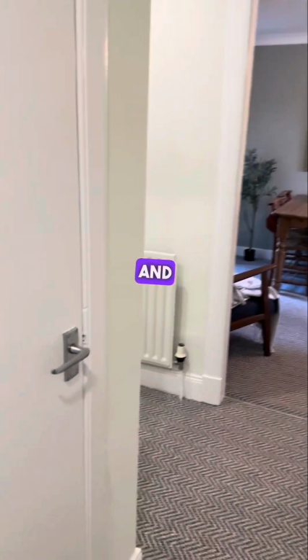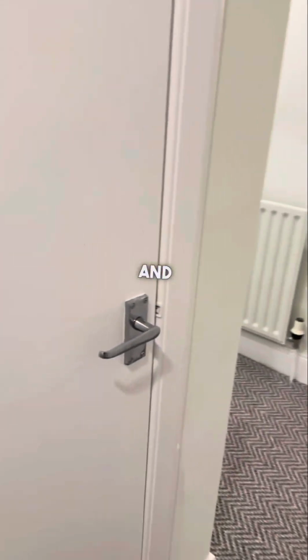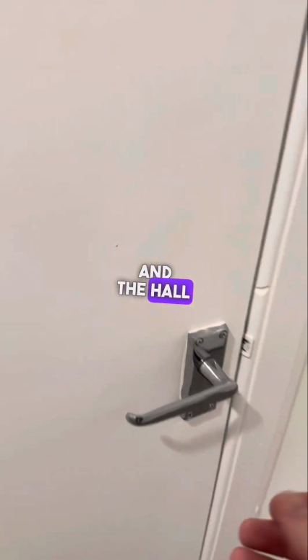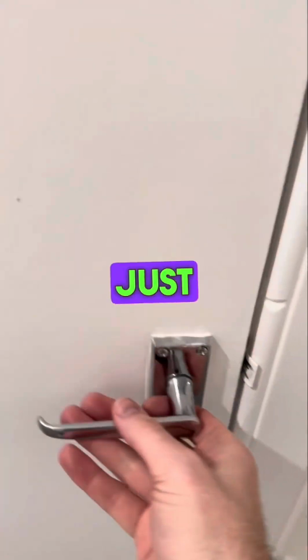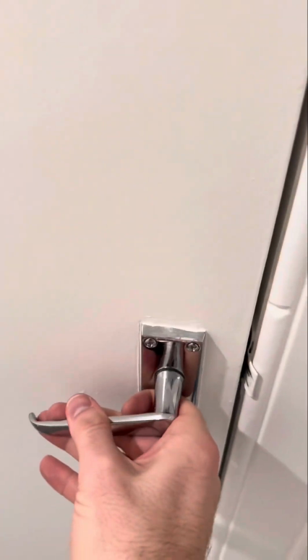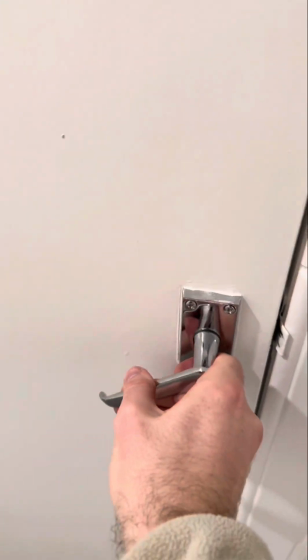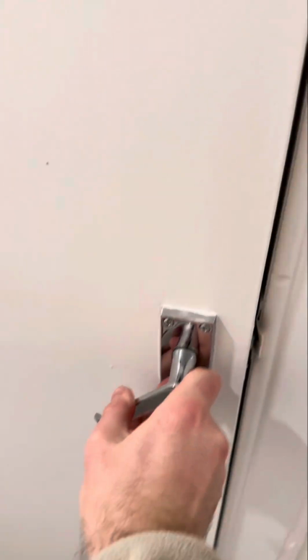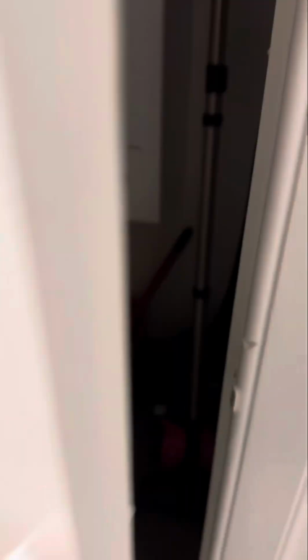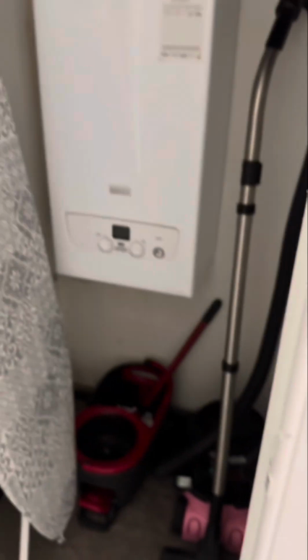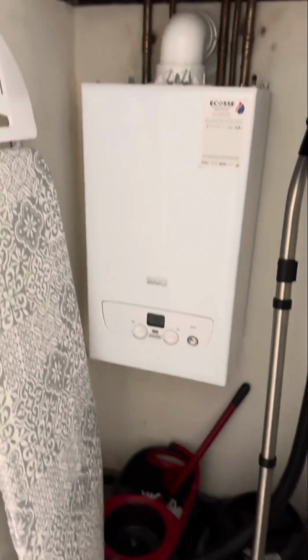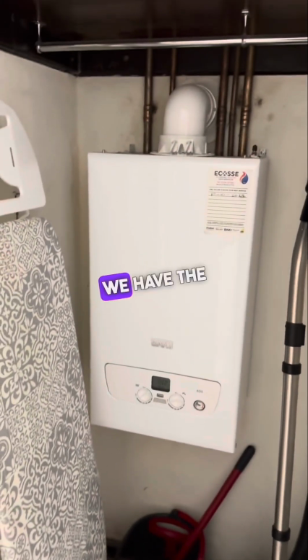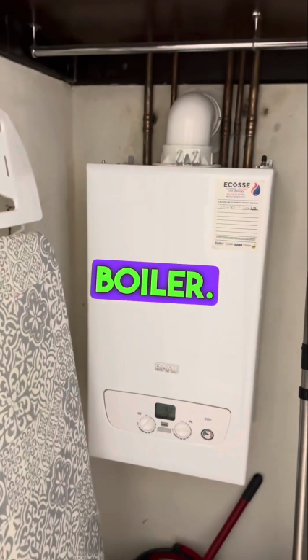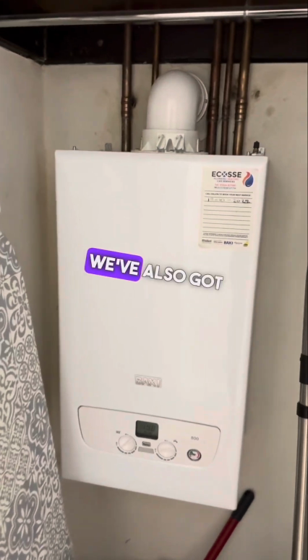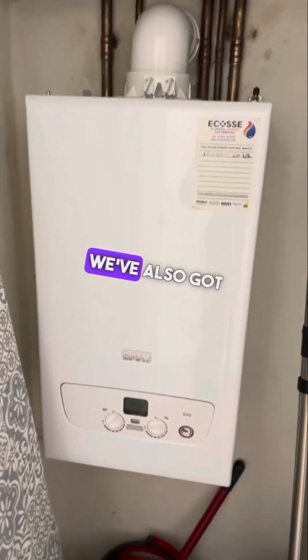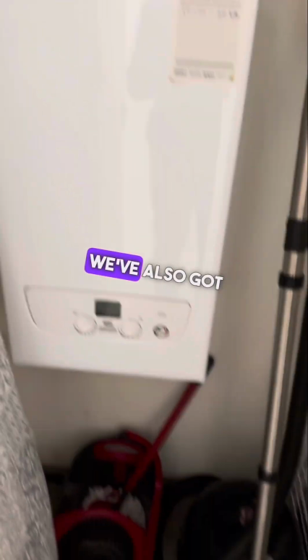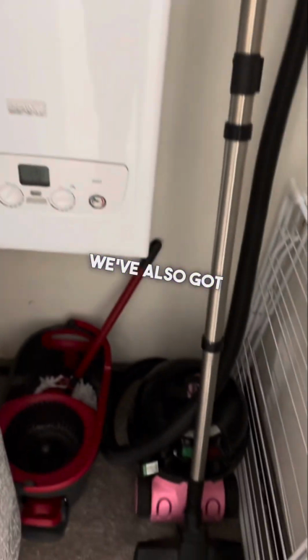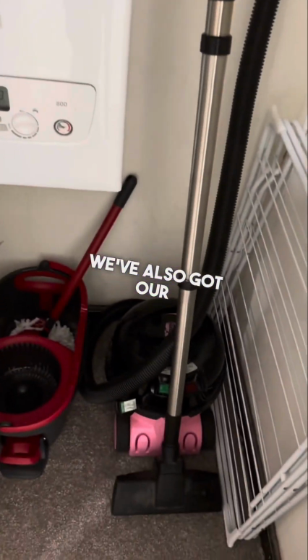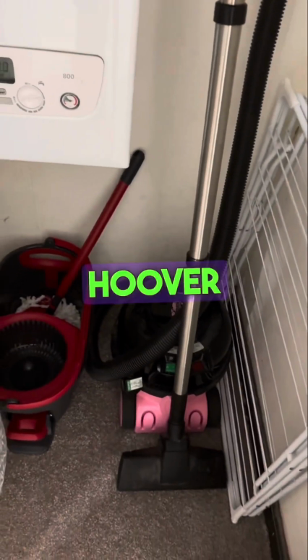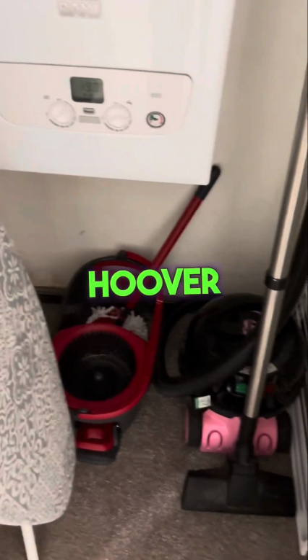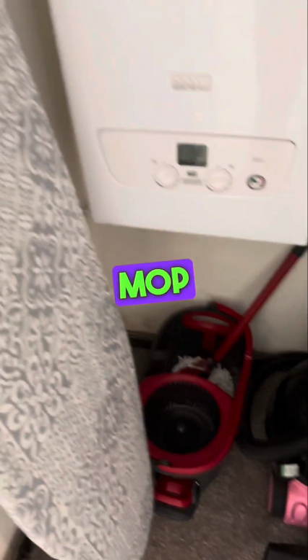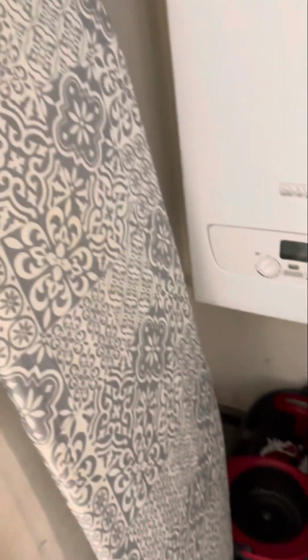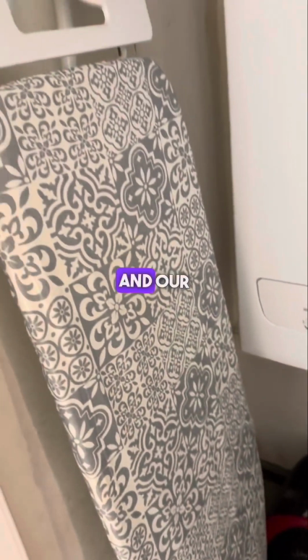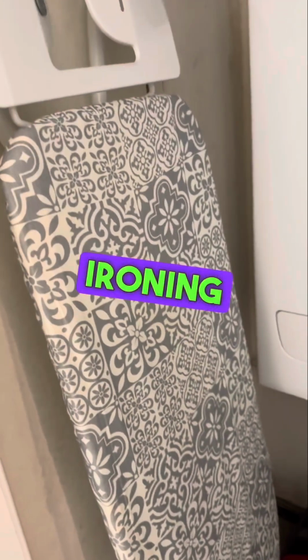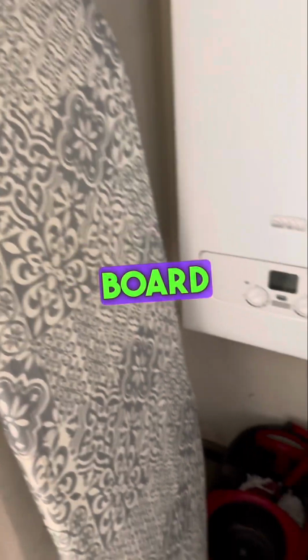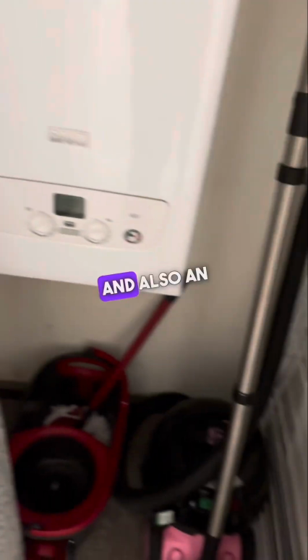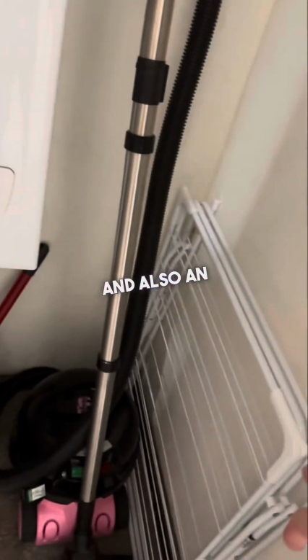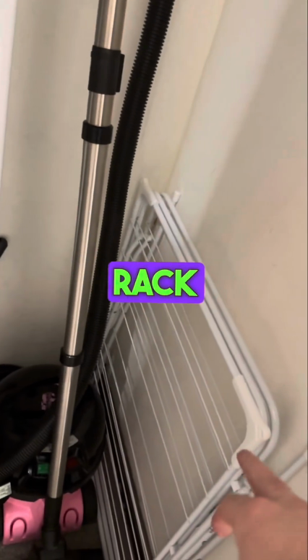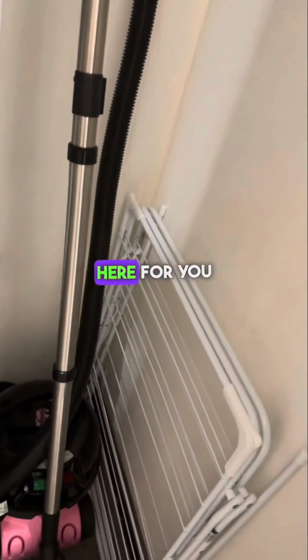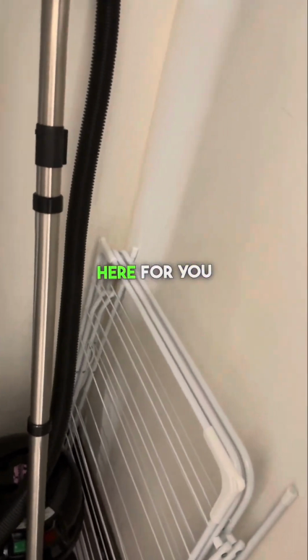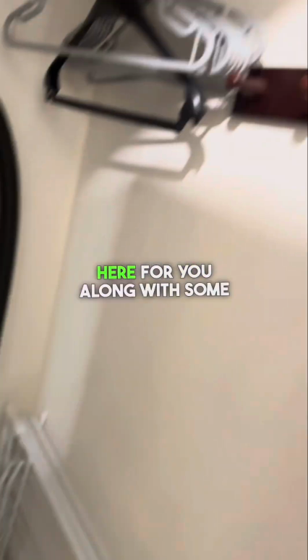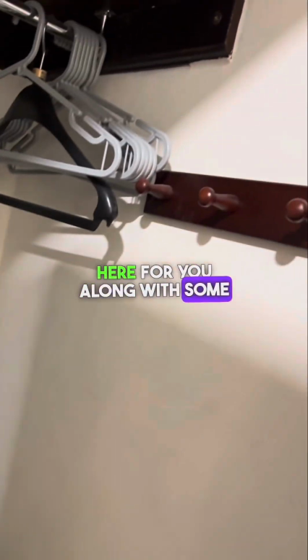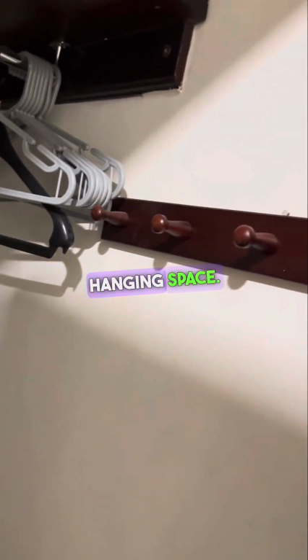In the hall cupboard, you have the boiler. We've also got our hoover, mop, and ironing board, as well as an airing rack and some hanging space.